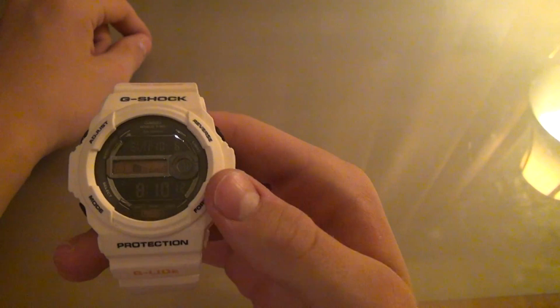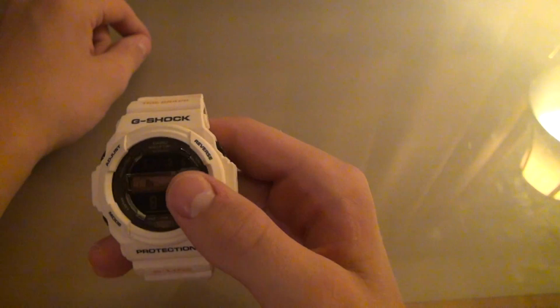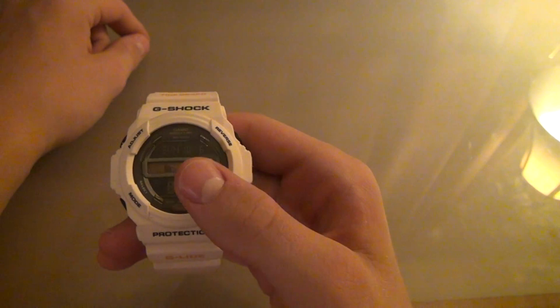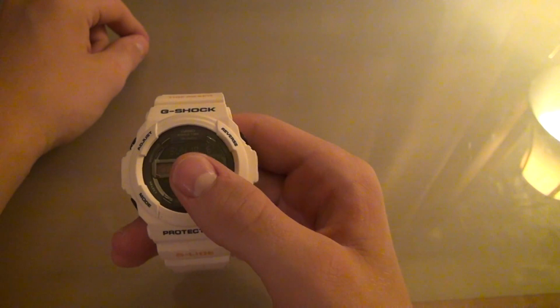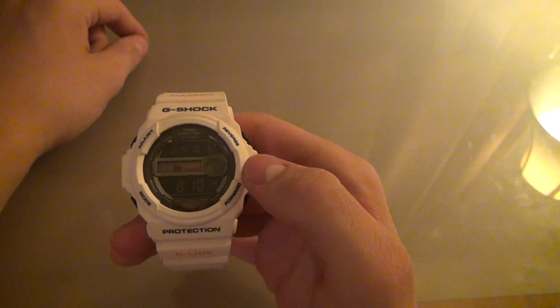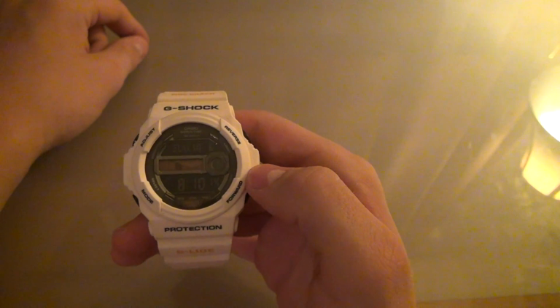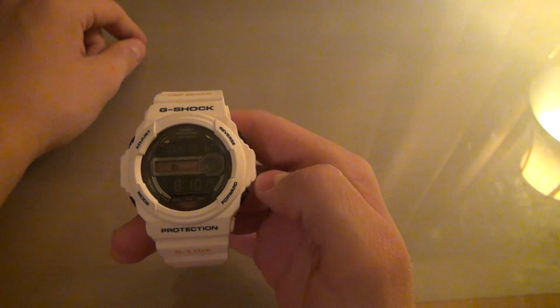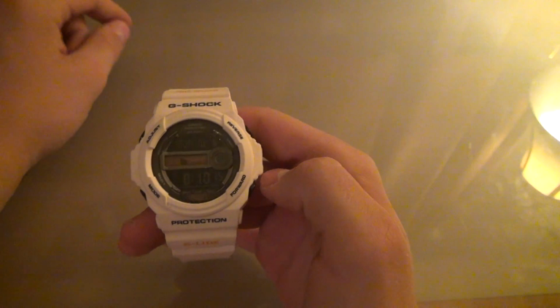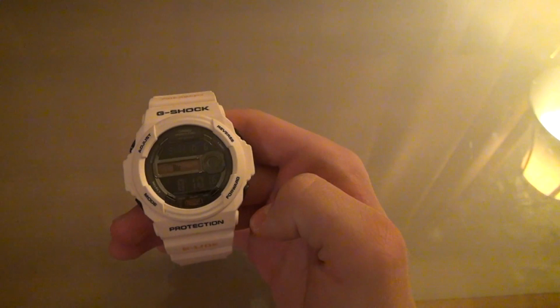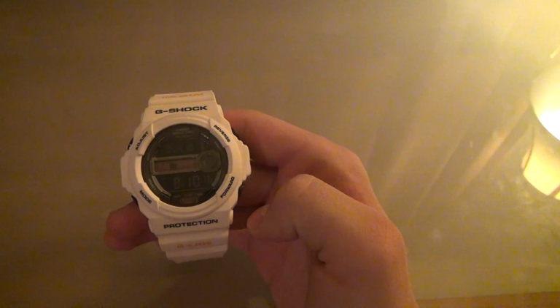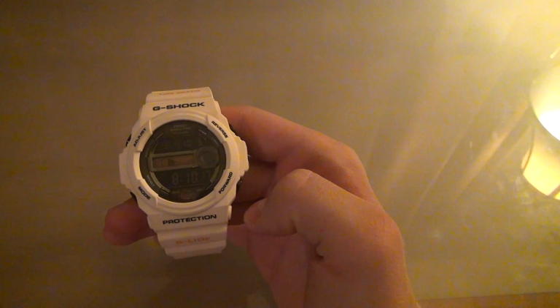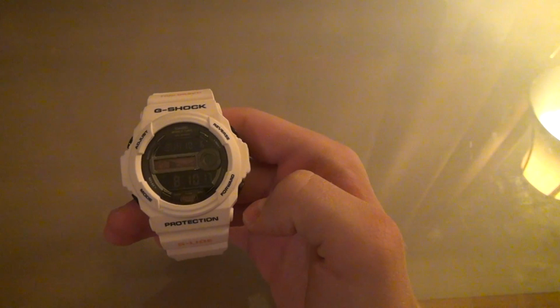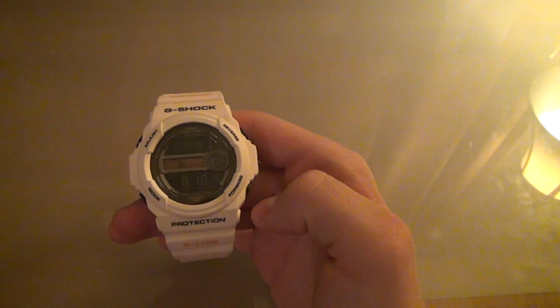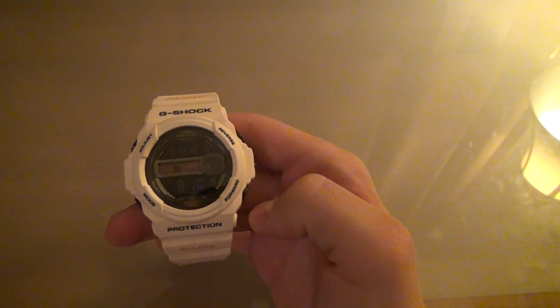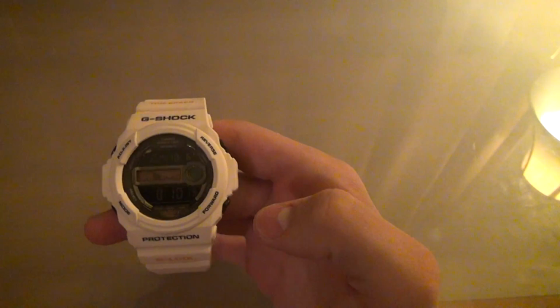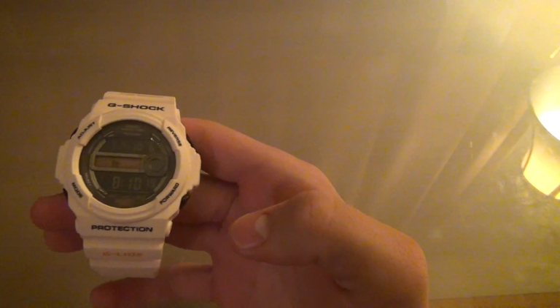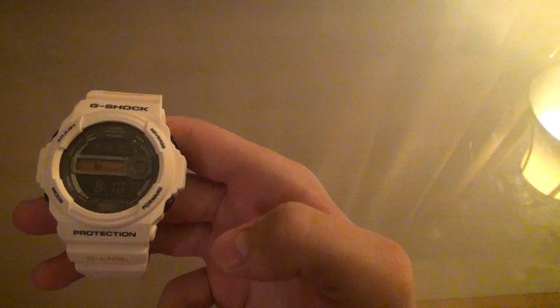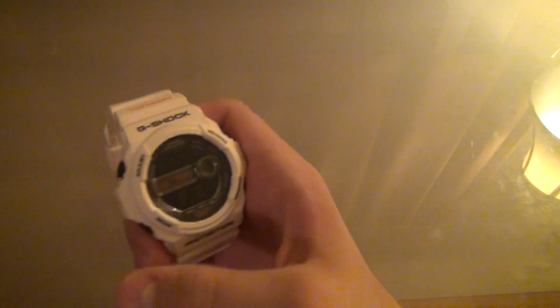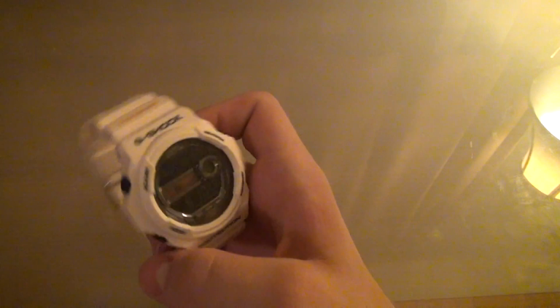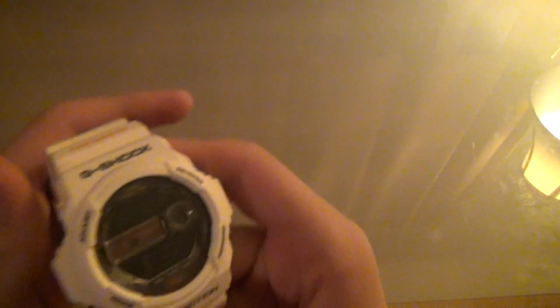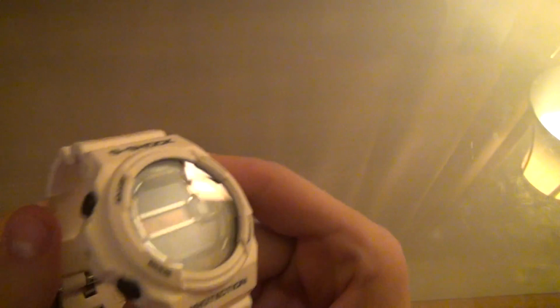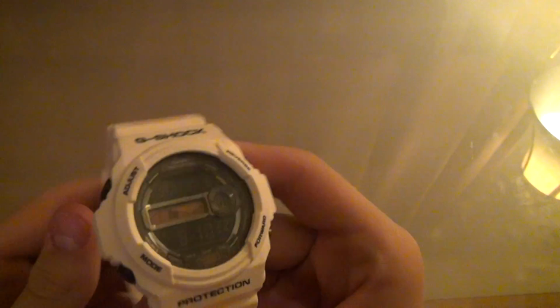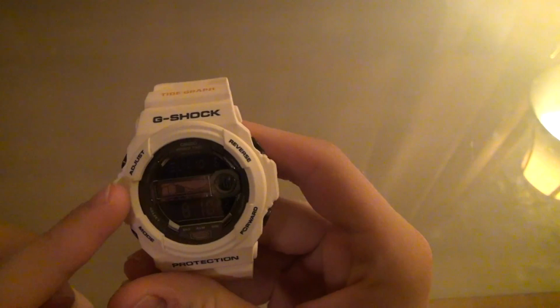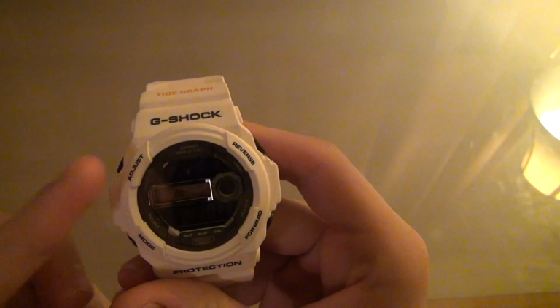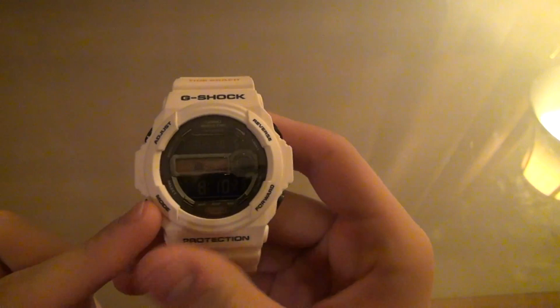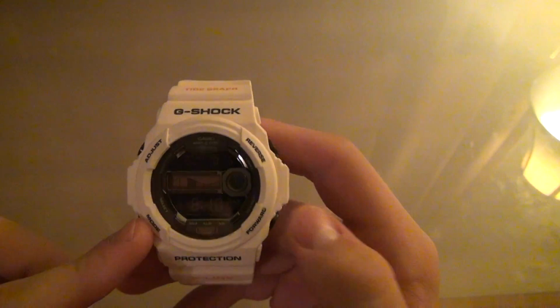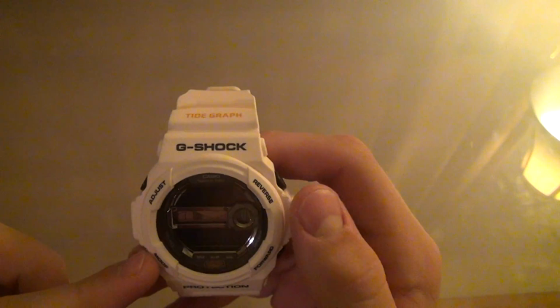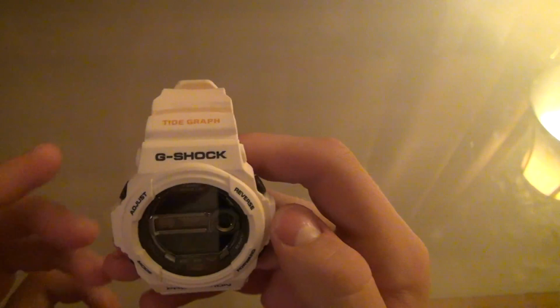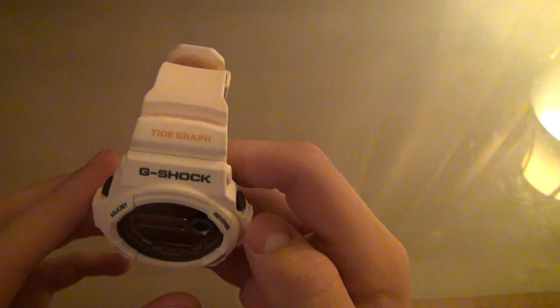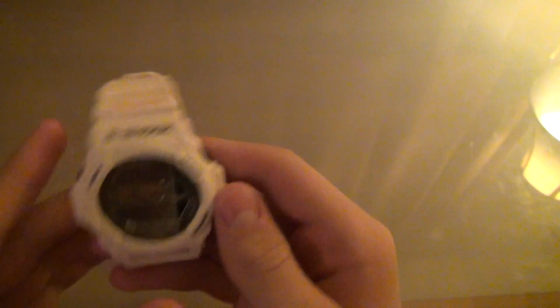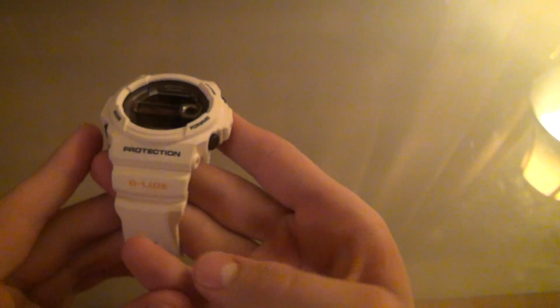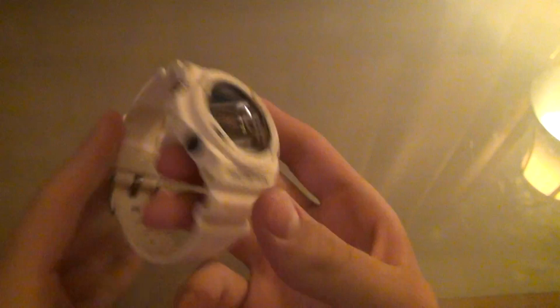Up top would be your date — Sunday, excuse me, October the 6th. Labeled with adjust, mode, forward, reverse, tide graph, G-glide.